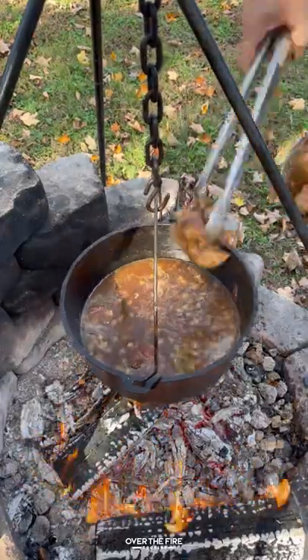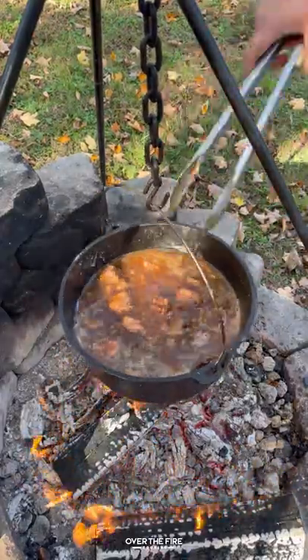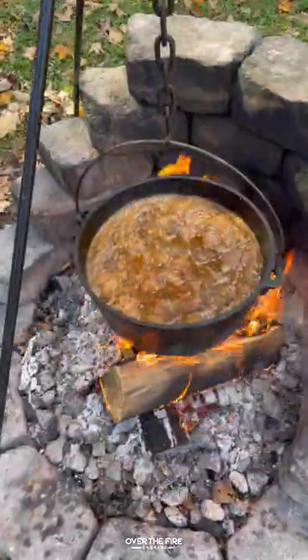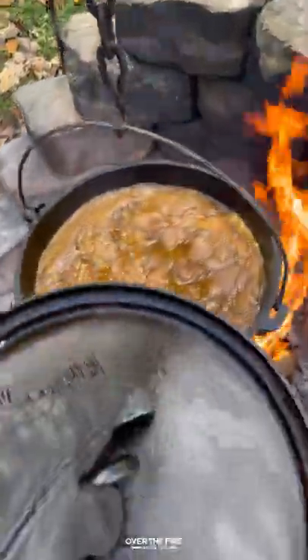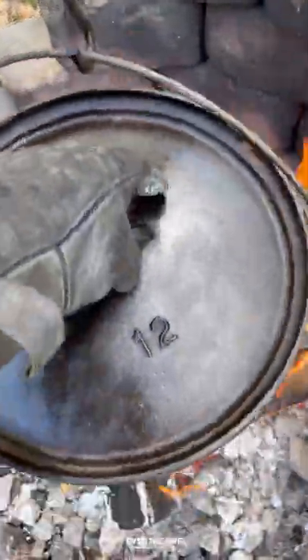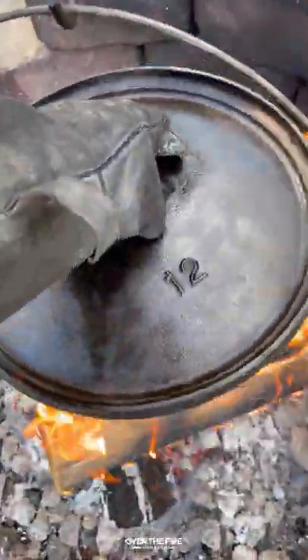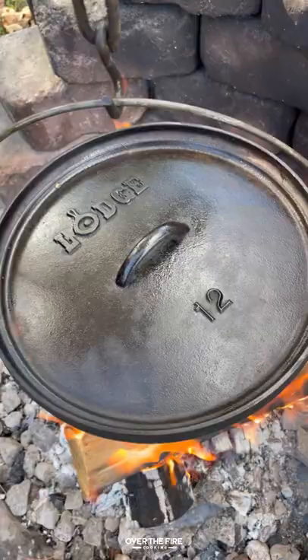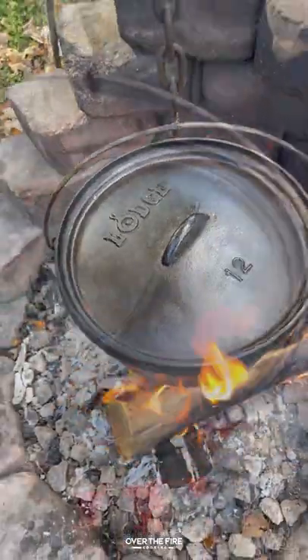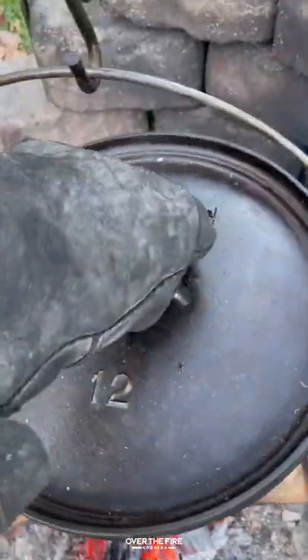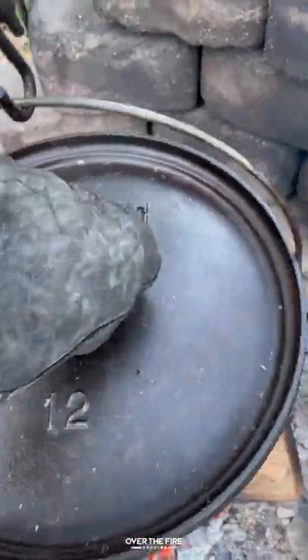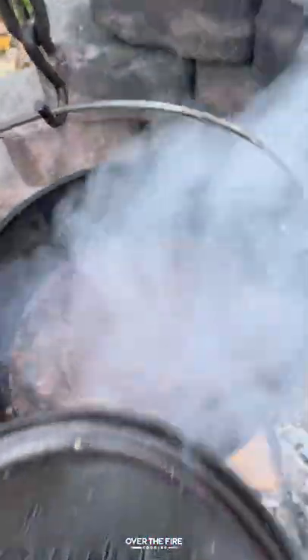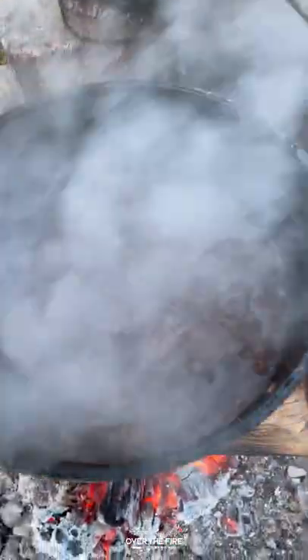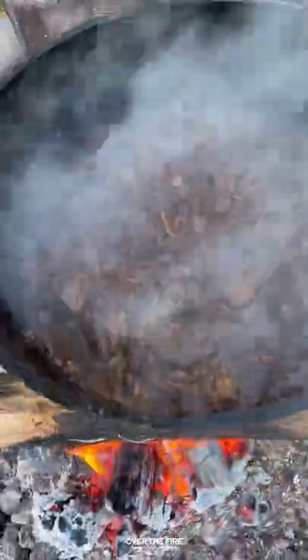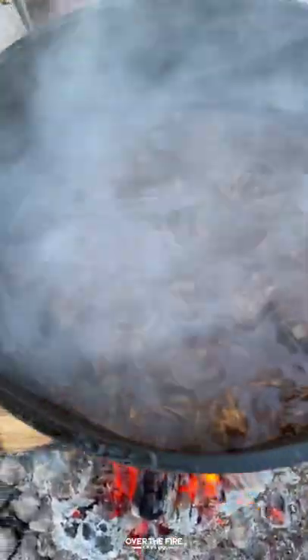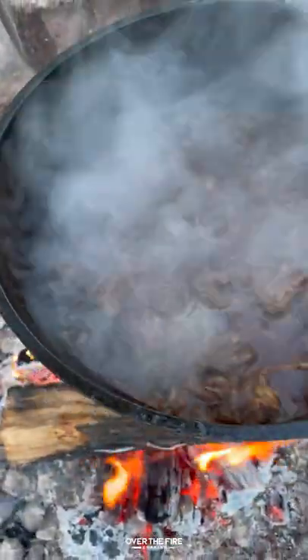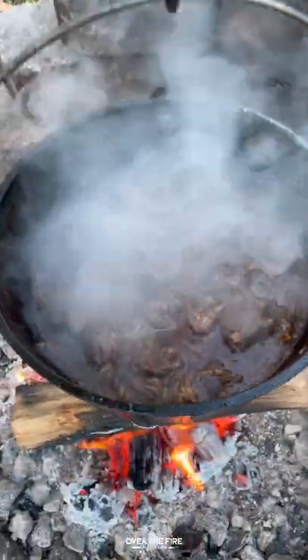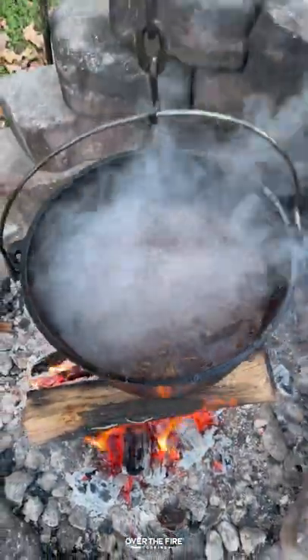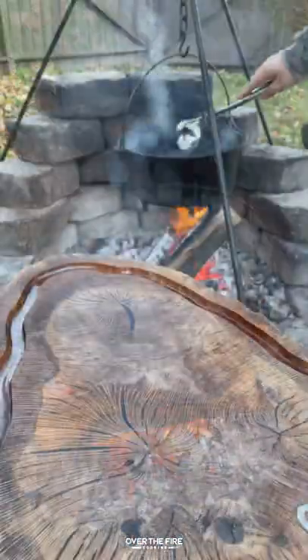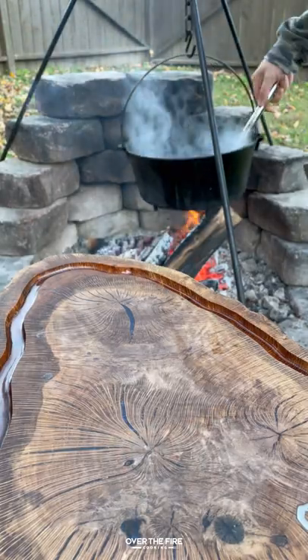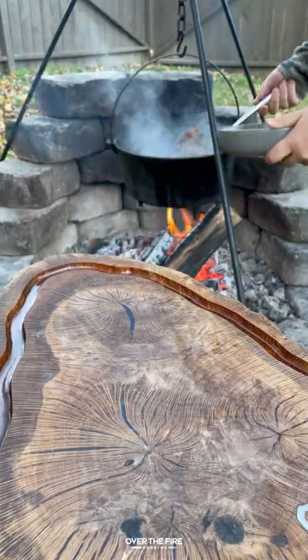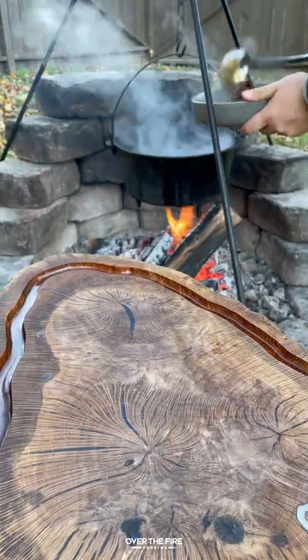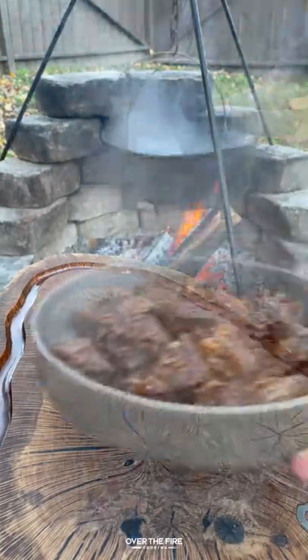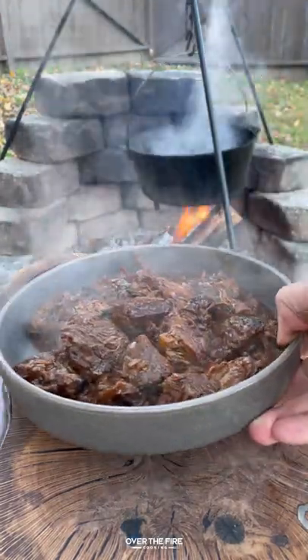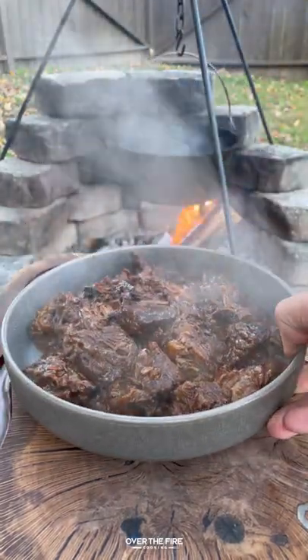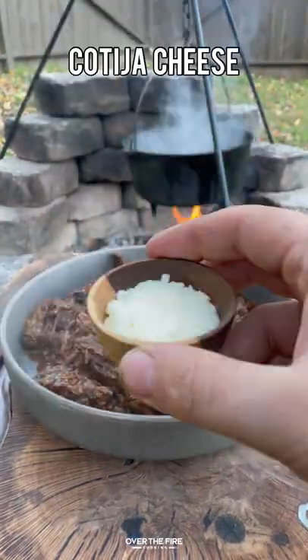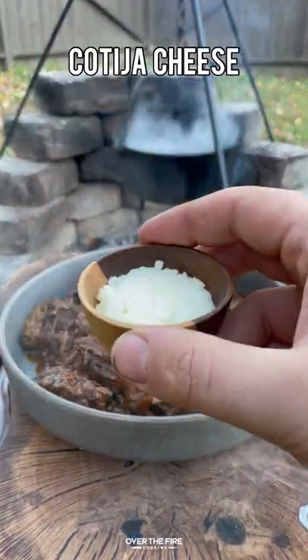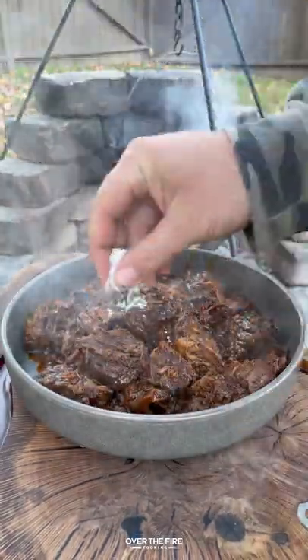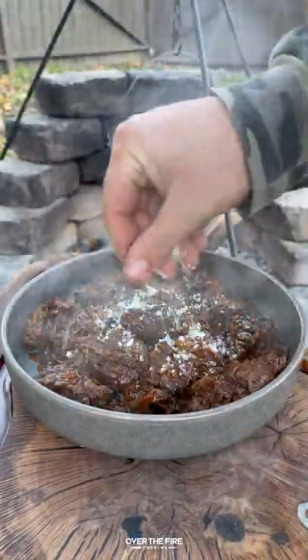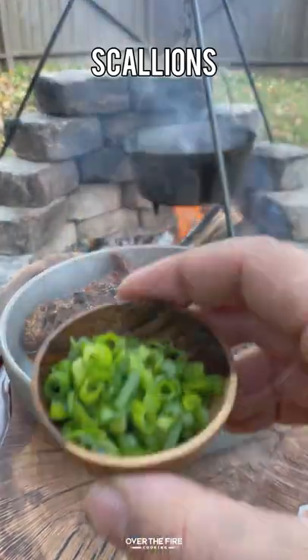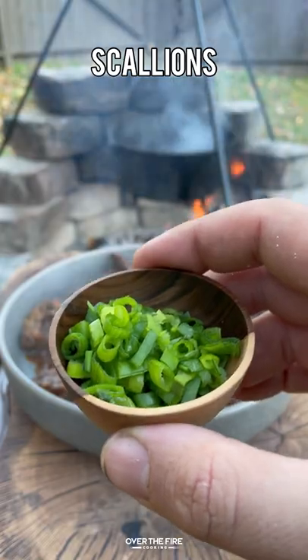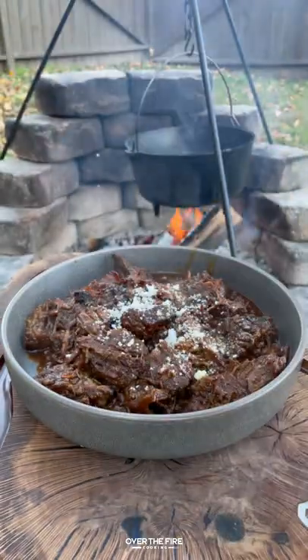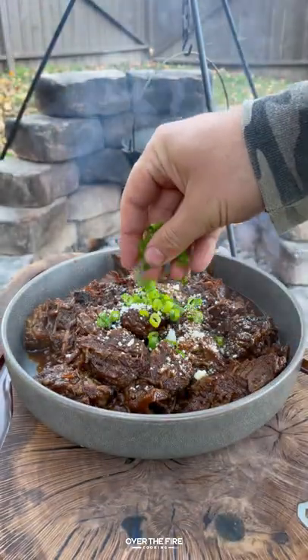I'm going to add in all the cubed chuck roast and let that roast over the fire for about two to three hours until it's fork tender. Pulling this off, I'm going to put it into a bowl and serve with cotija and some chopped scallions.